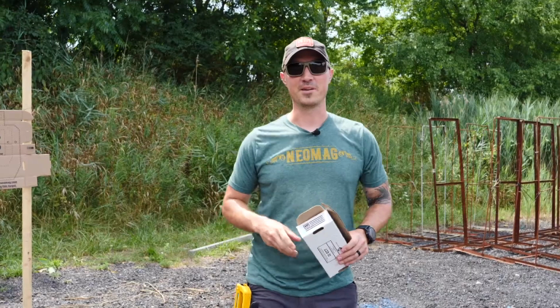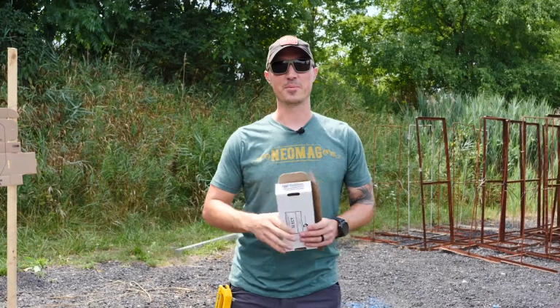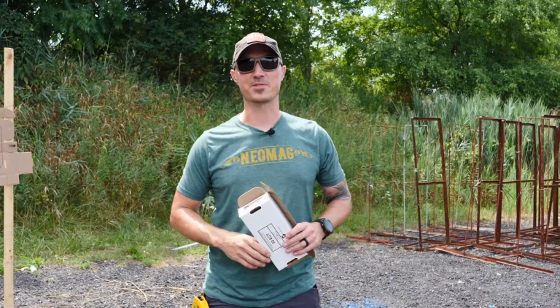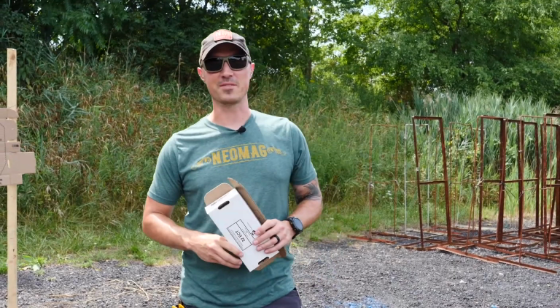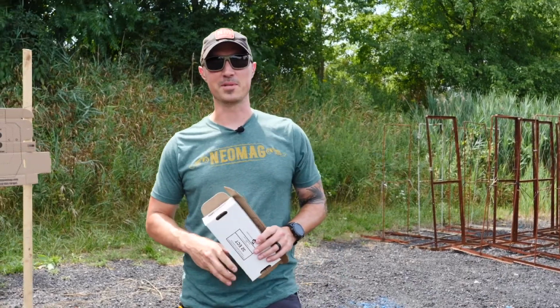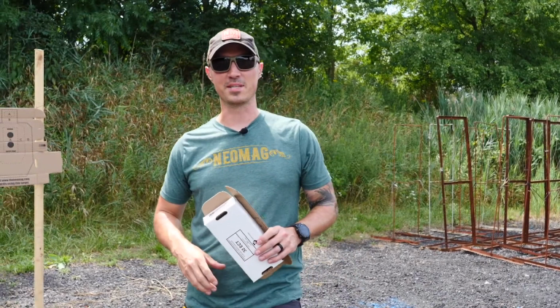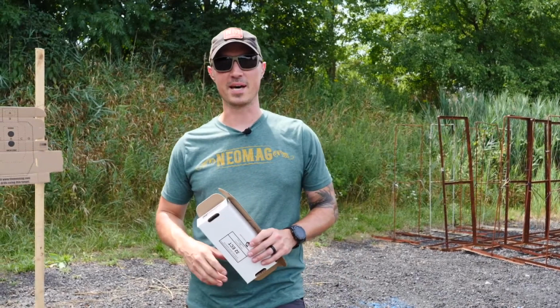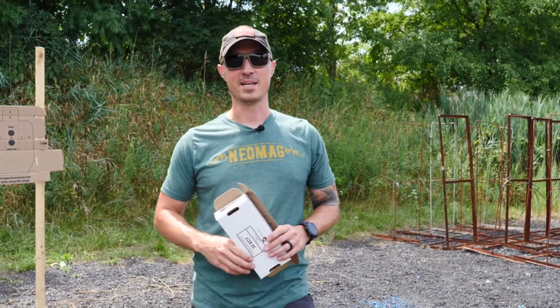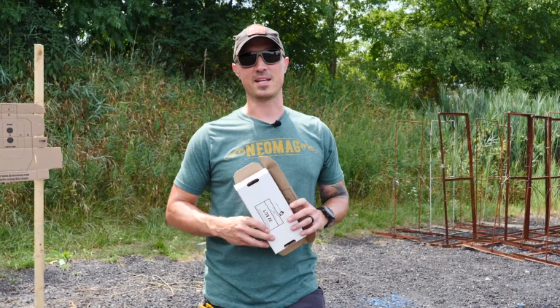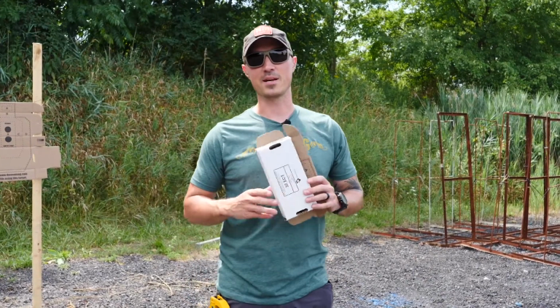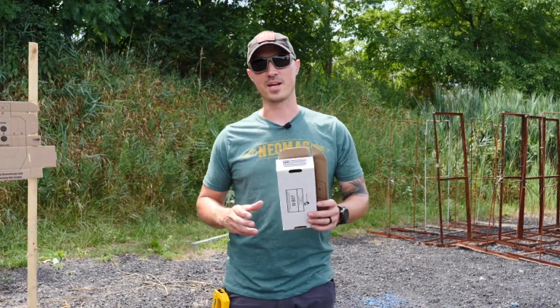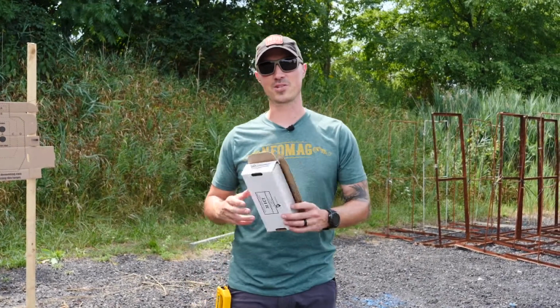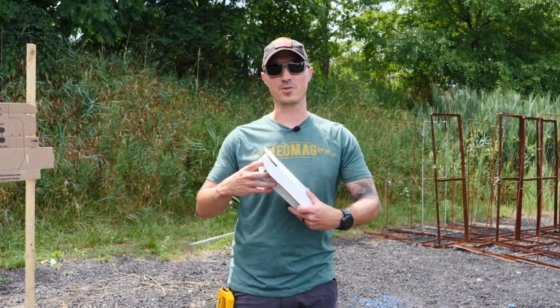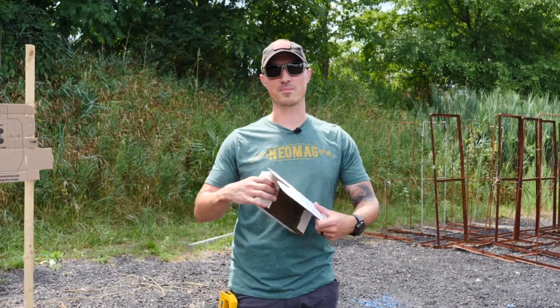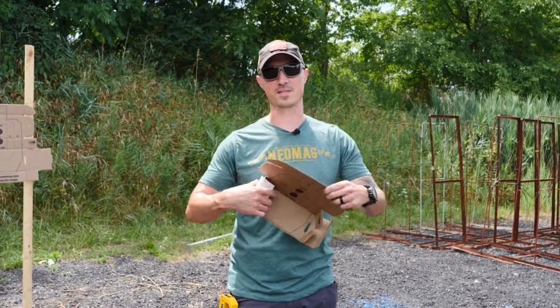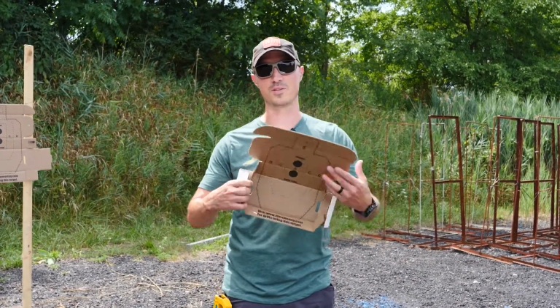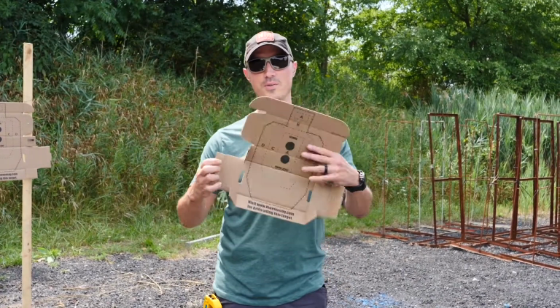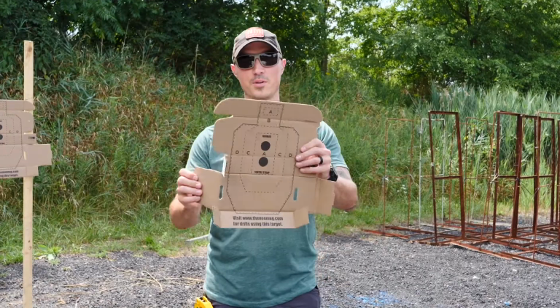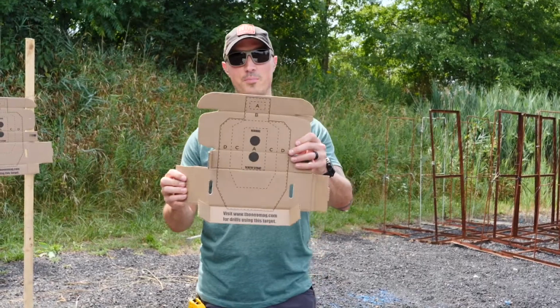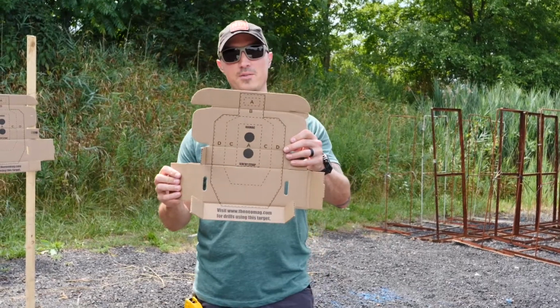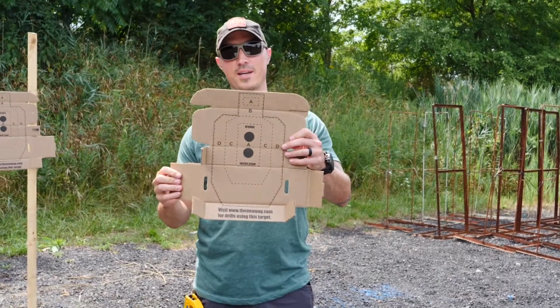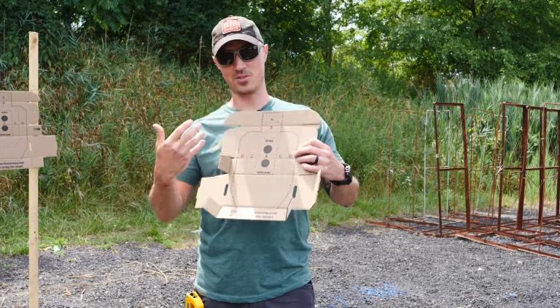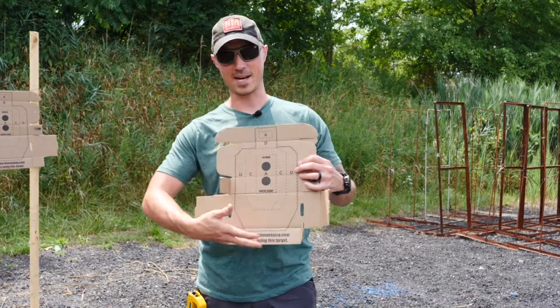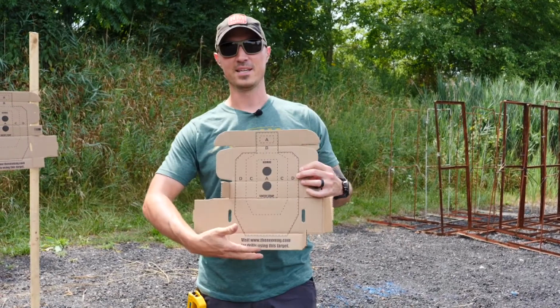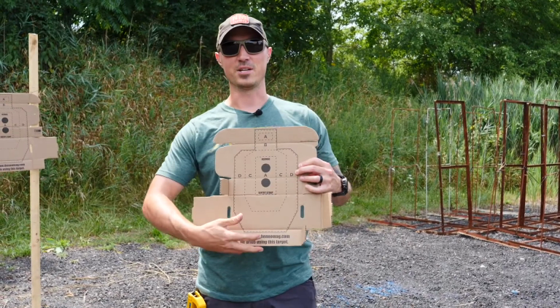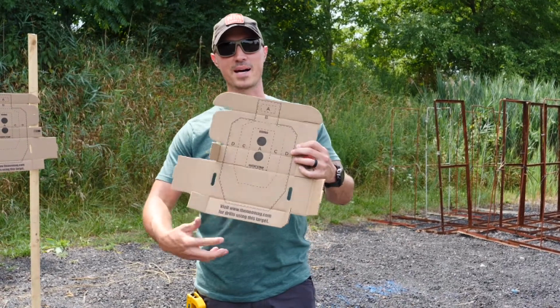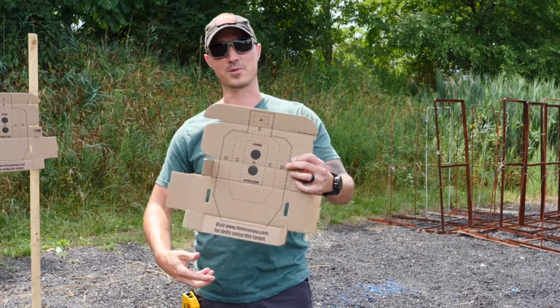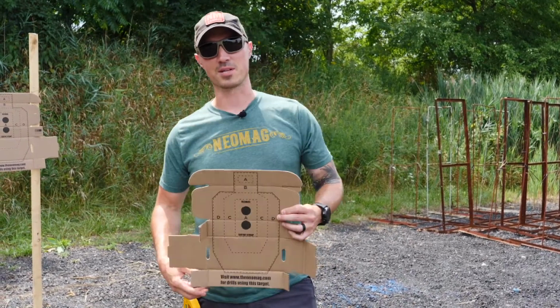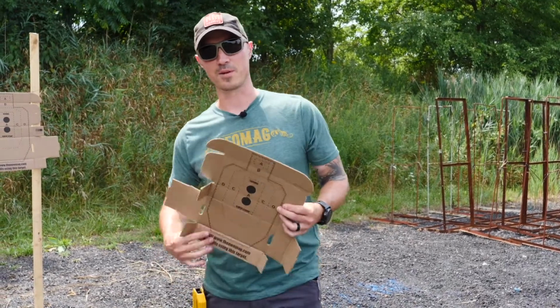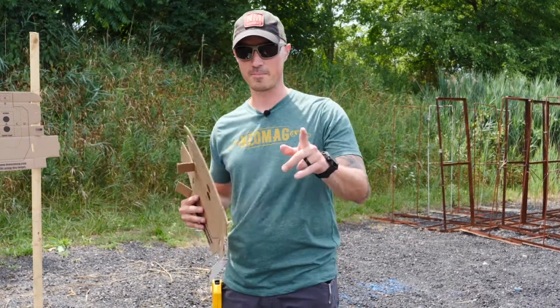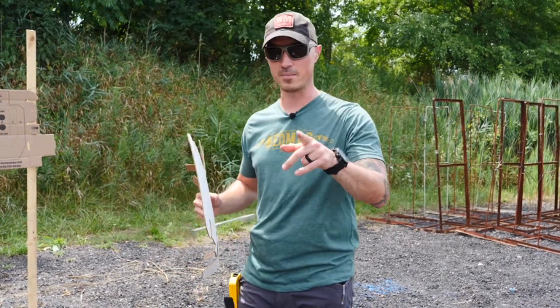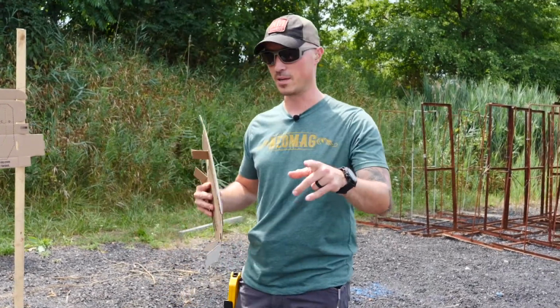Hey everyone, my name is Greg Davis. I'm the owner of Neomag. Today we're out at the range to show you some things that you can do with your brand-new target that you just got in your box because you ordered something from us. Thank you, by the way.